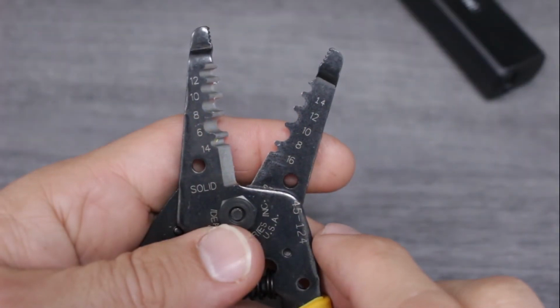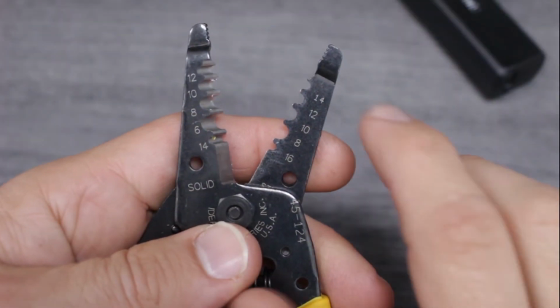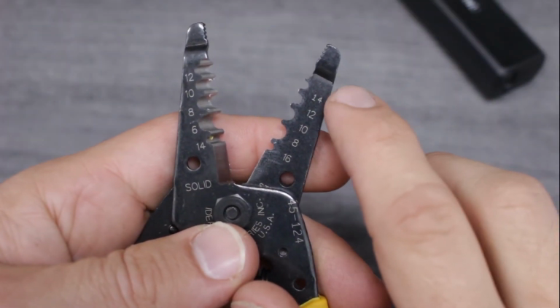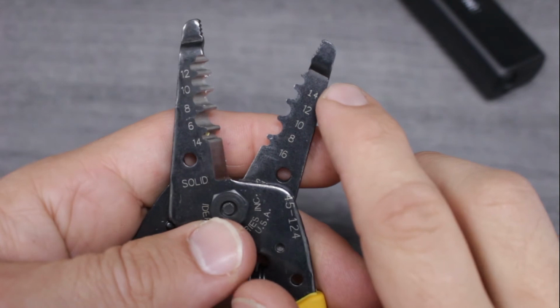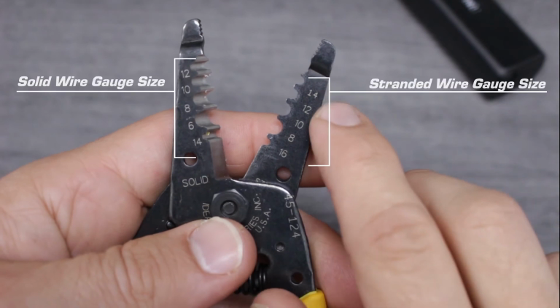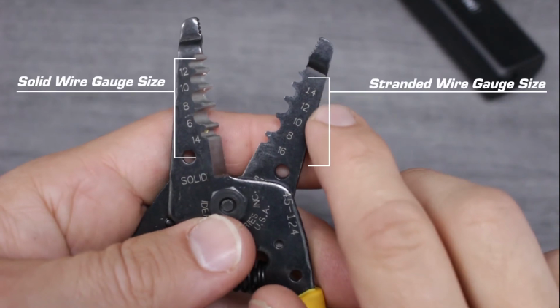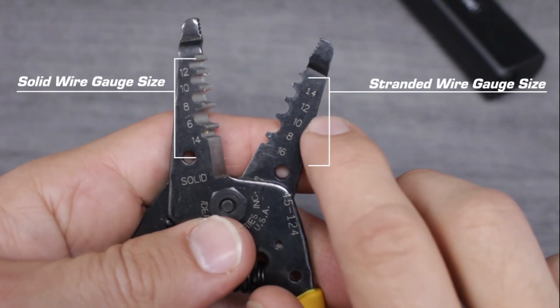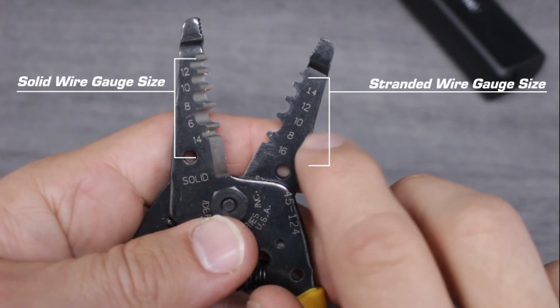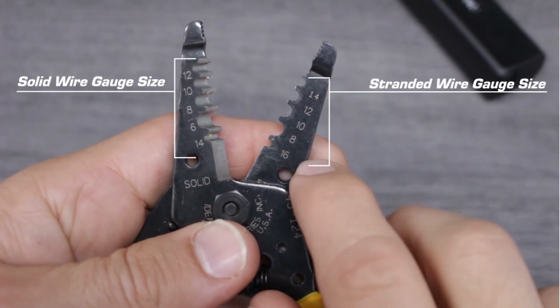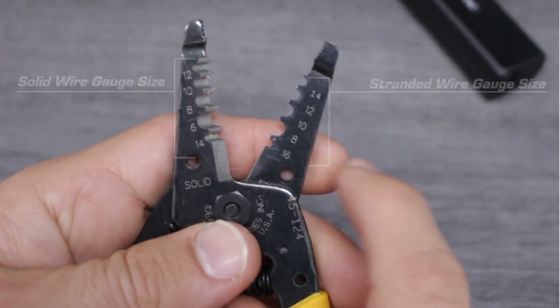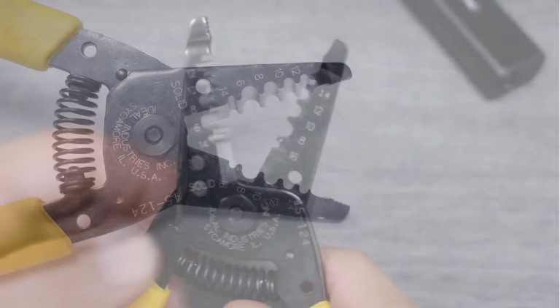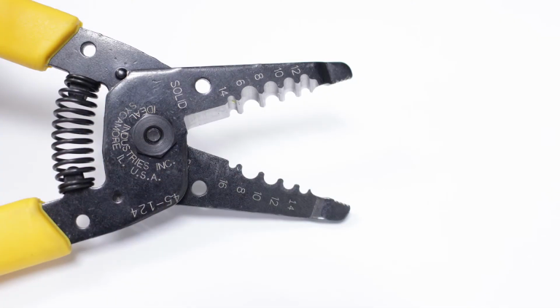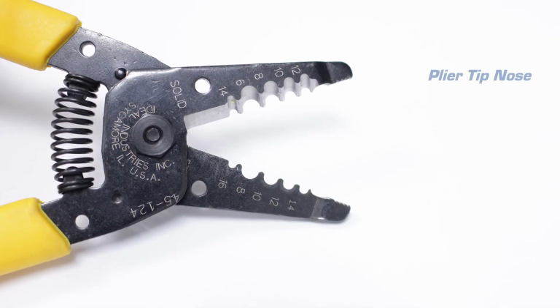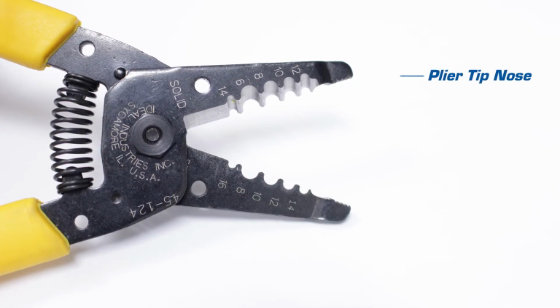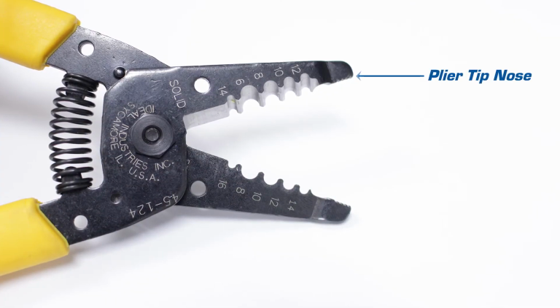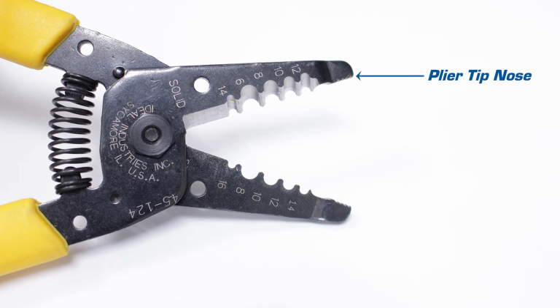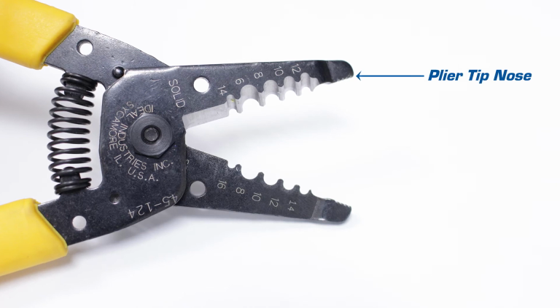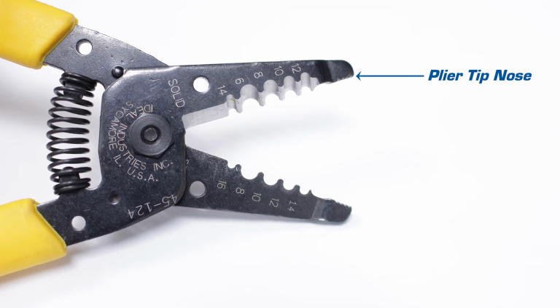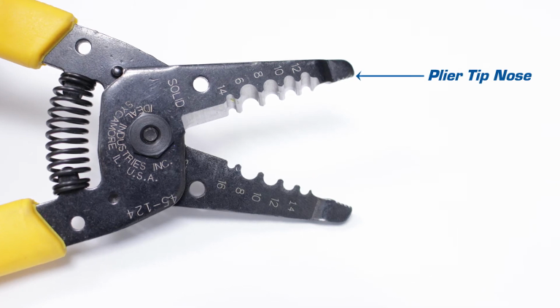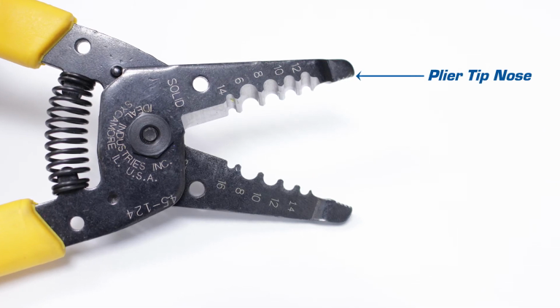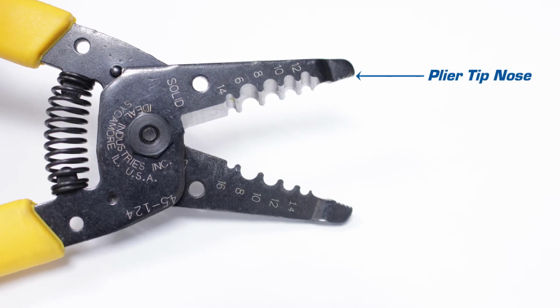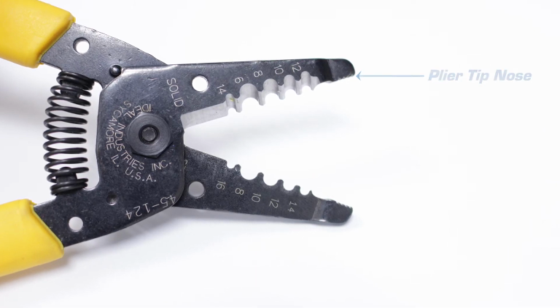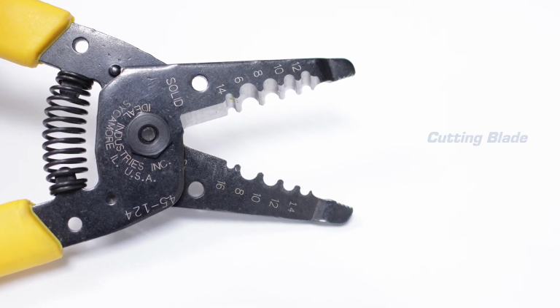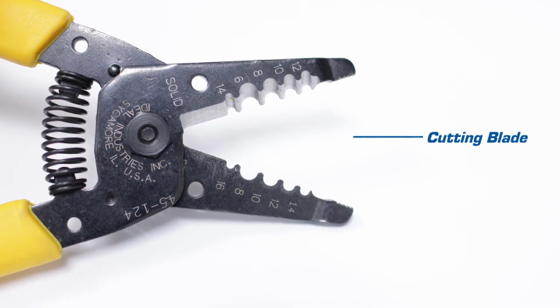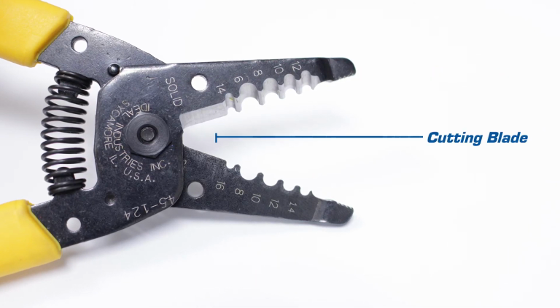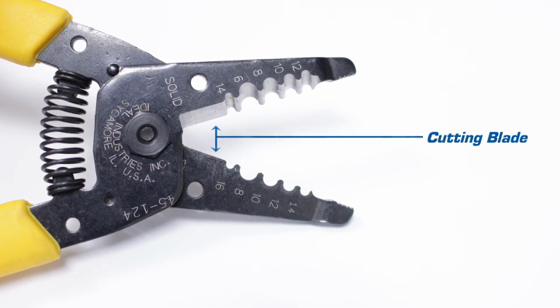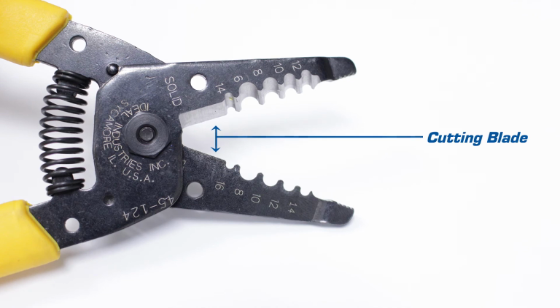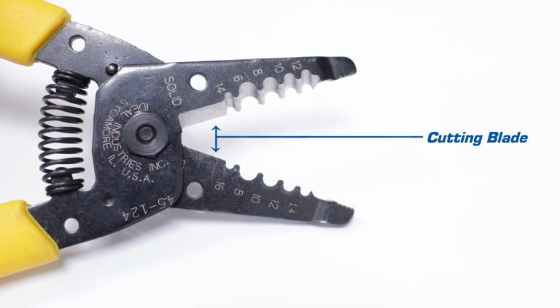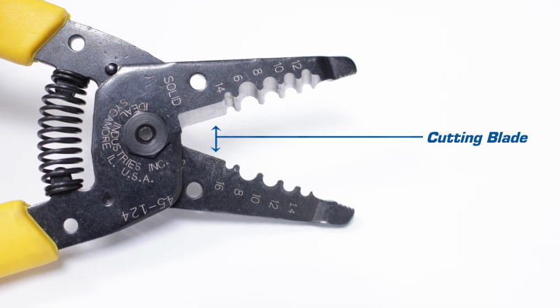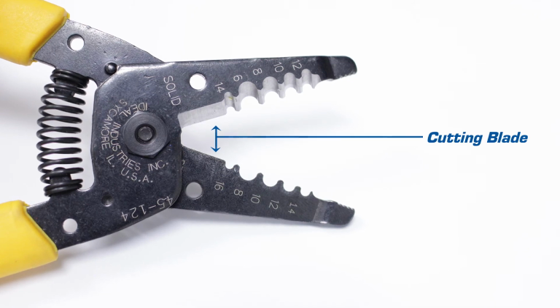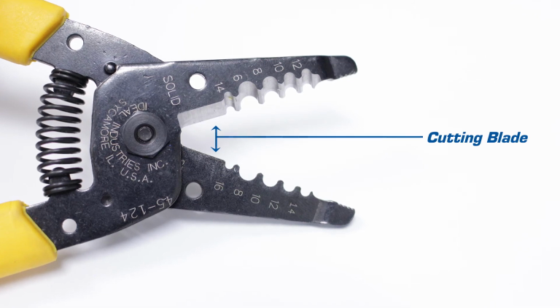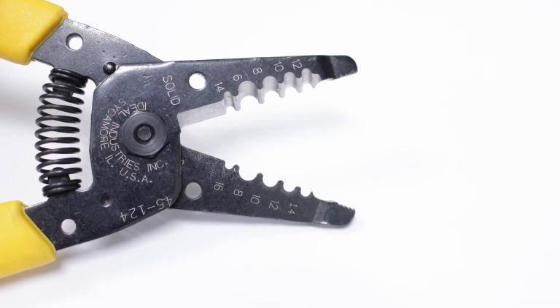This tool offers multiple cut nests to handle a wide range of wire sizes. It also has a tapered plier nose that can be used to grip, twist, bend, or pull. Lastly, this tool offers a sharp cutting blade ideal for cutting solid or stranded wires as large as 10 gauge.